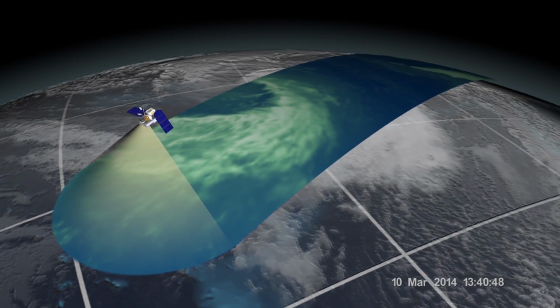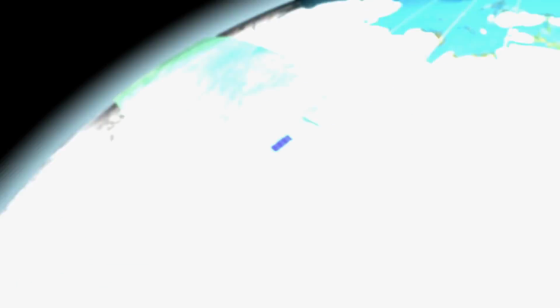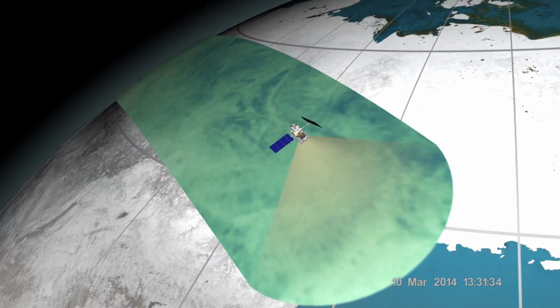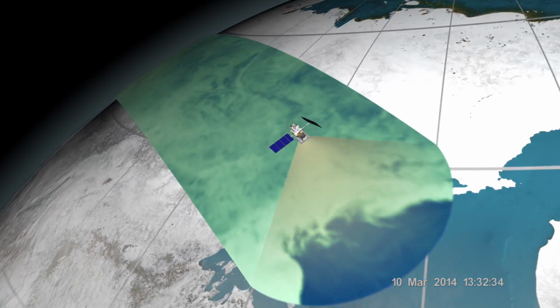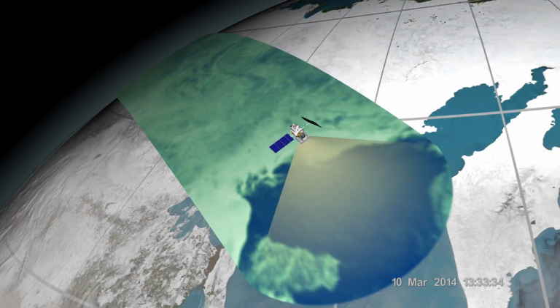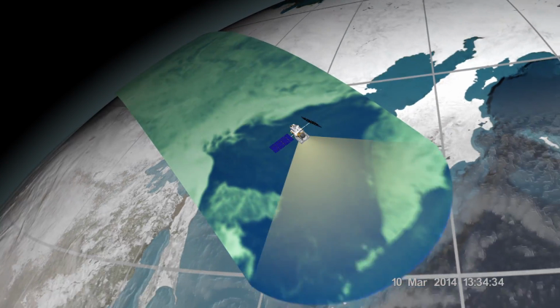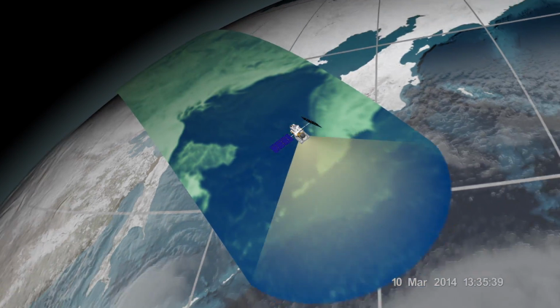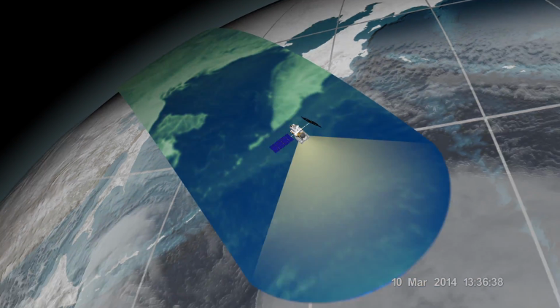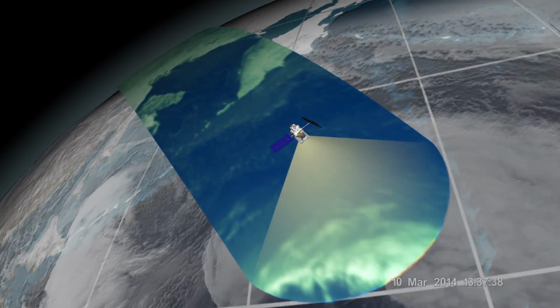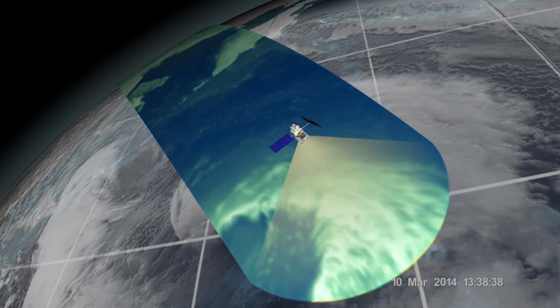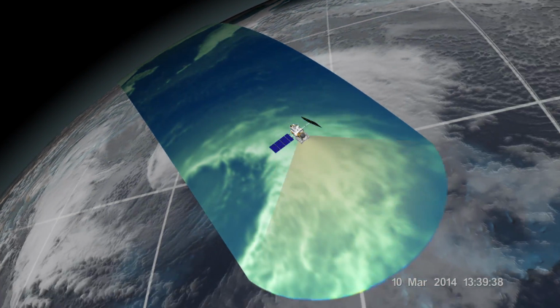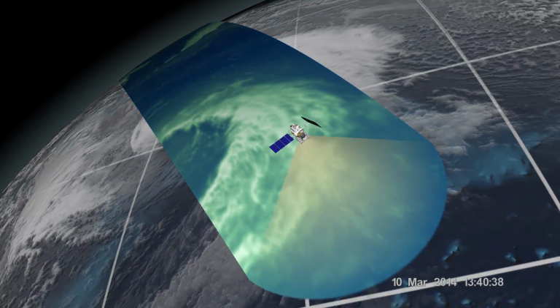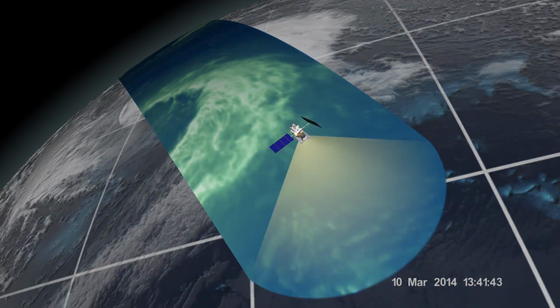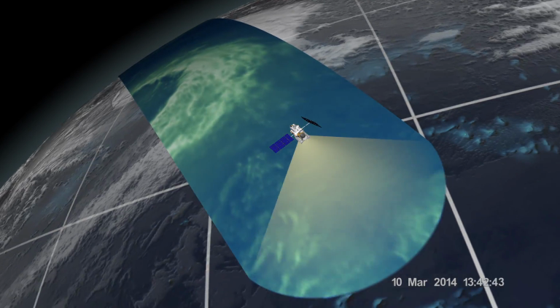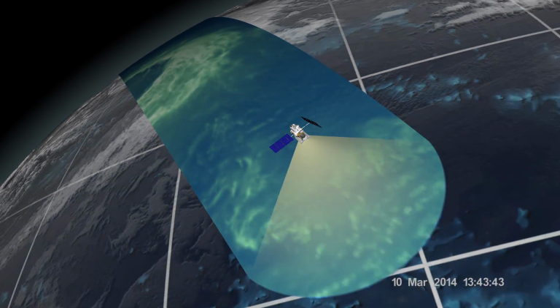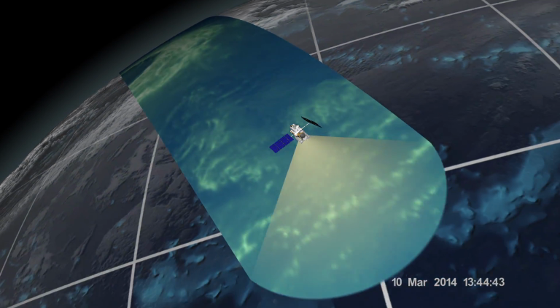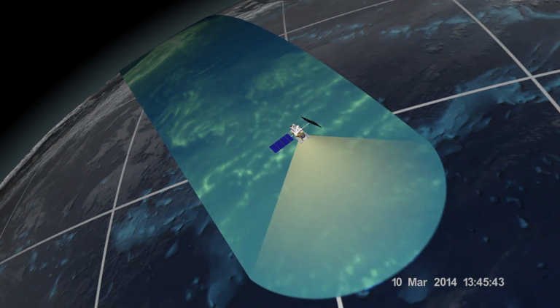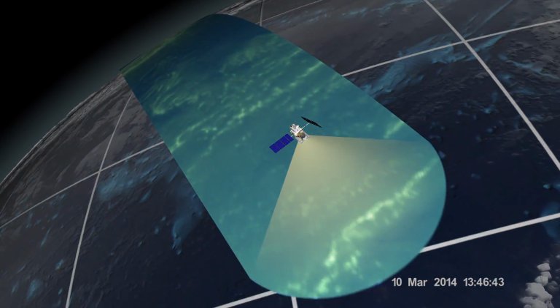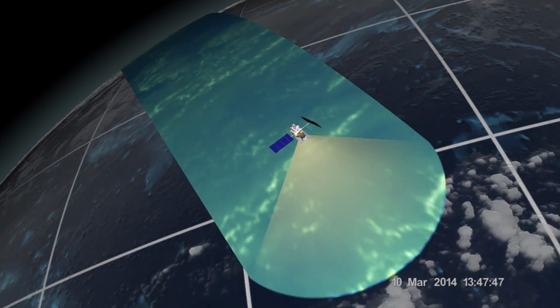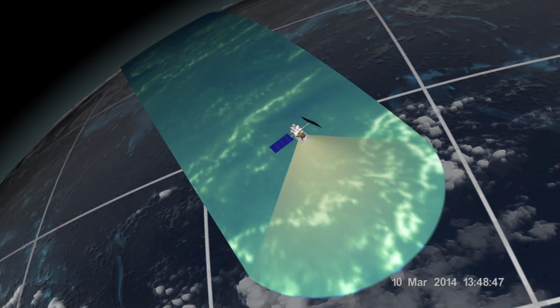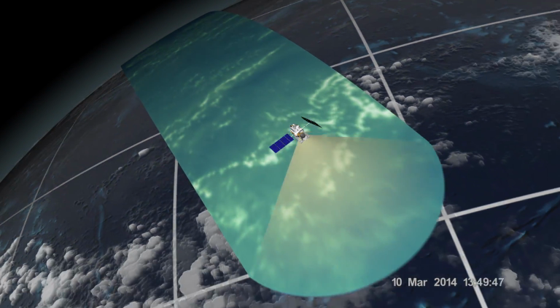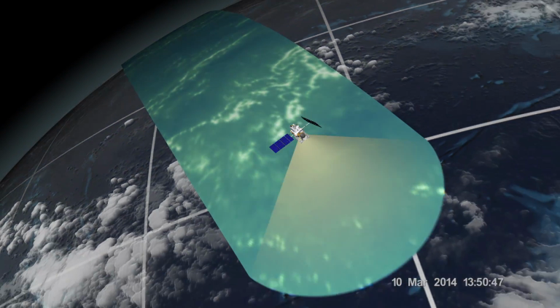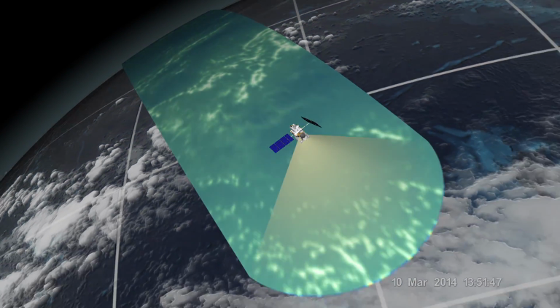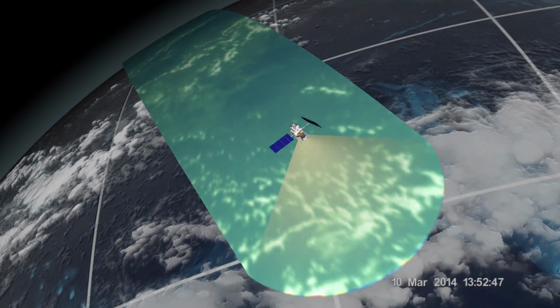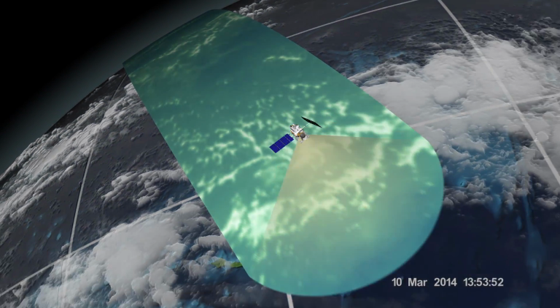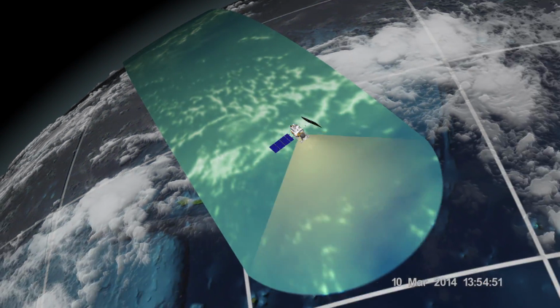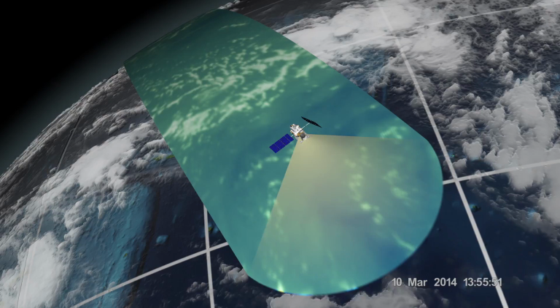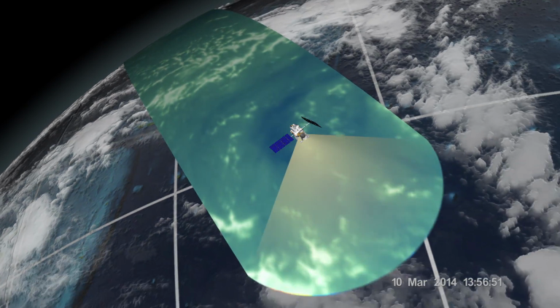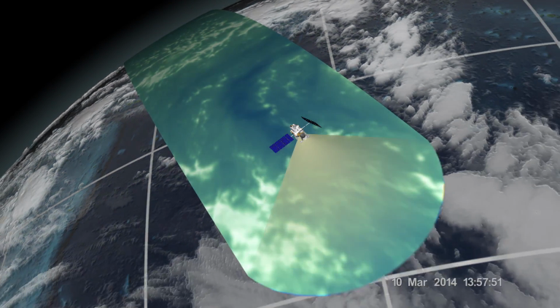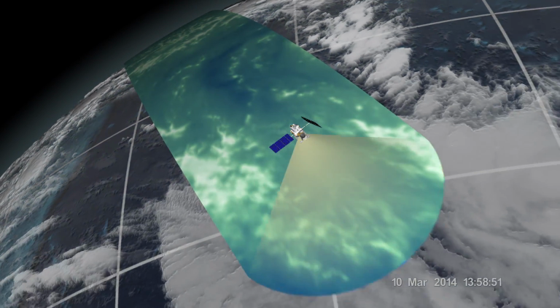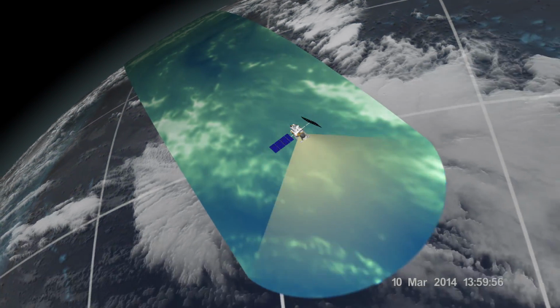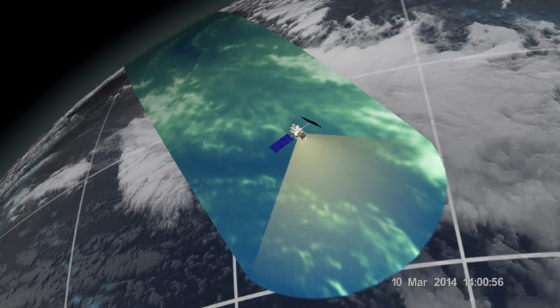The GMI measures the natural energy radiated by different precipitation in the form of brightness temperatures. The GMI produces a critical reference standard which unifies all the member satellites of the GPM constellation.